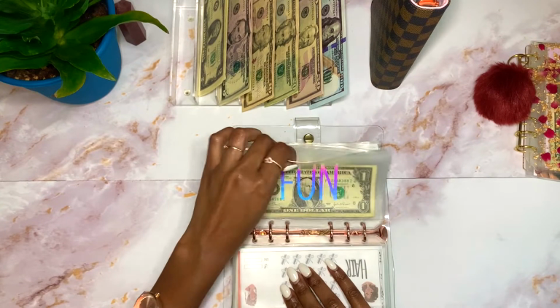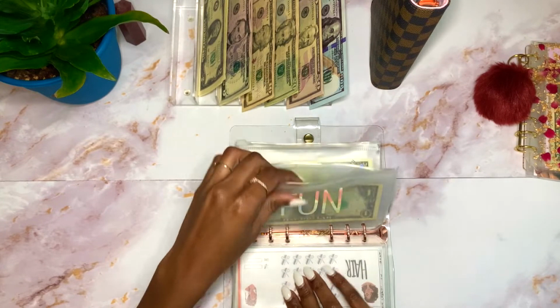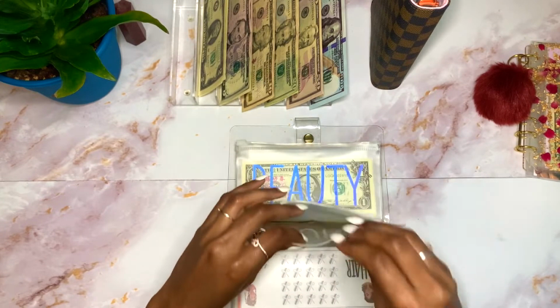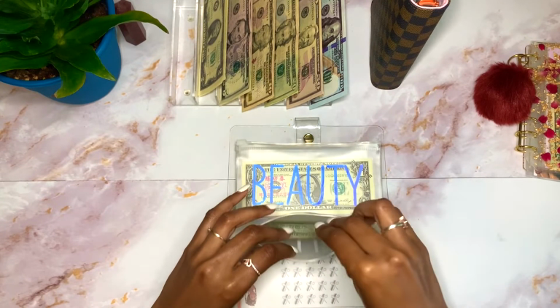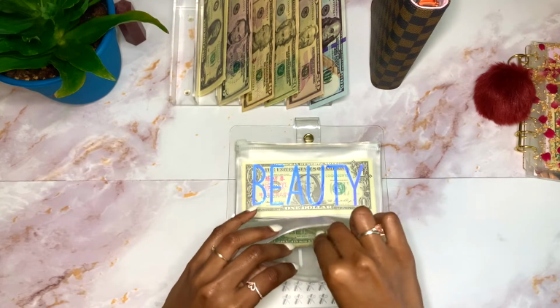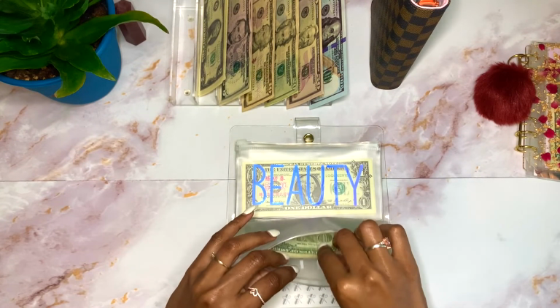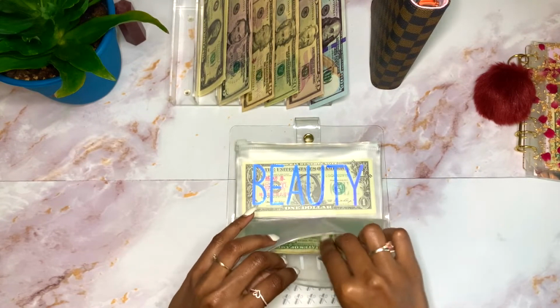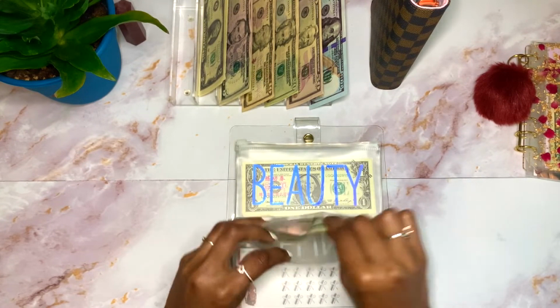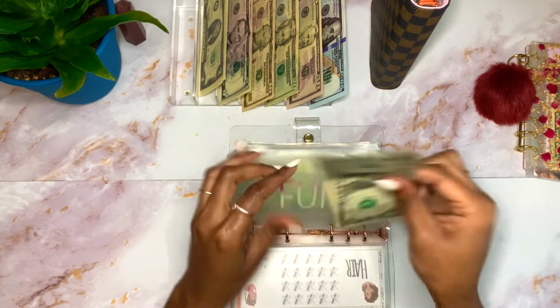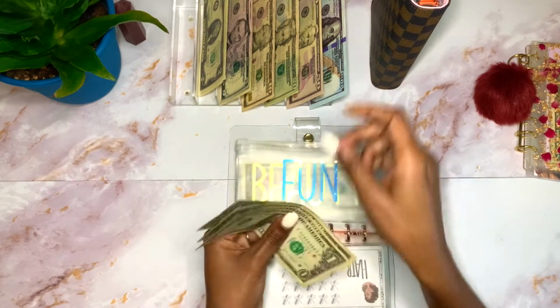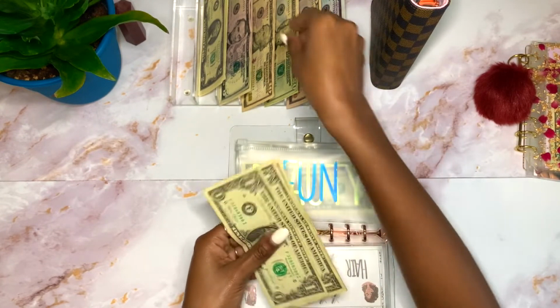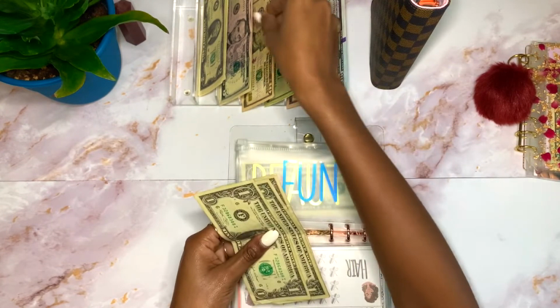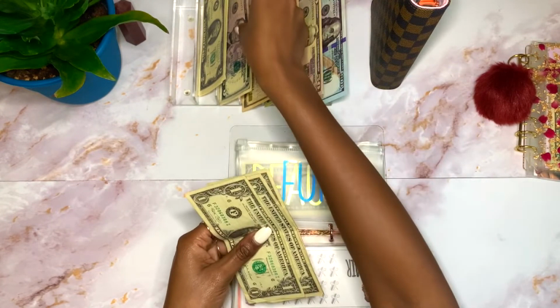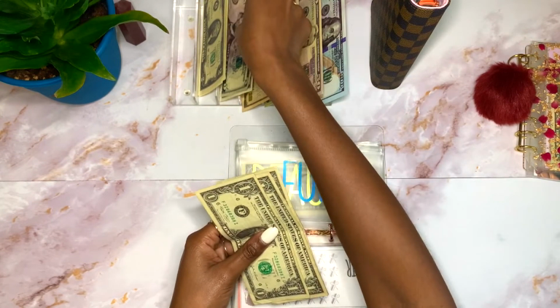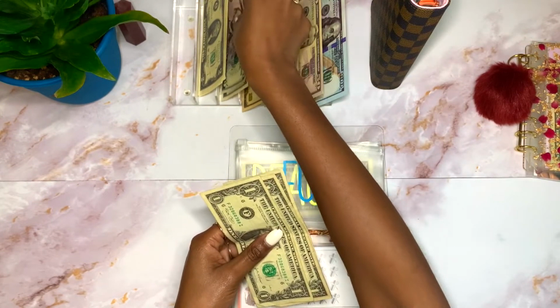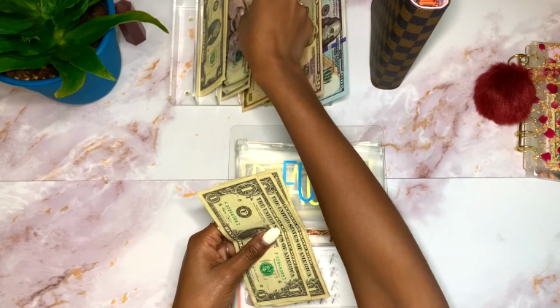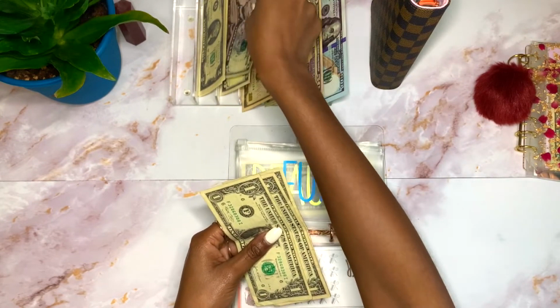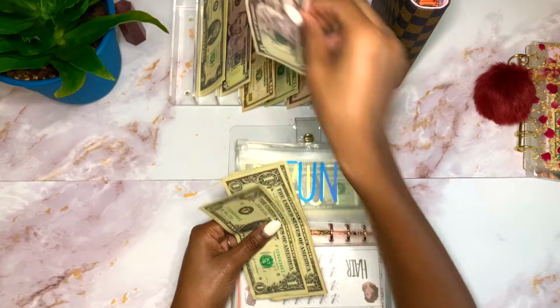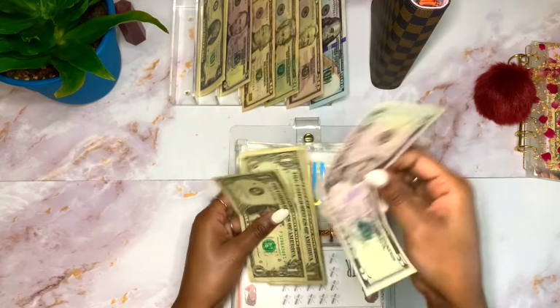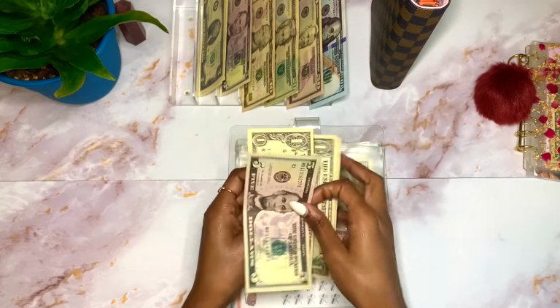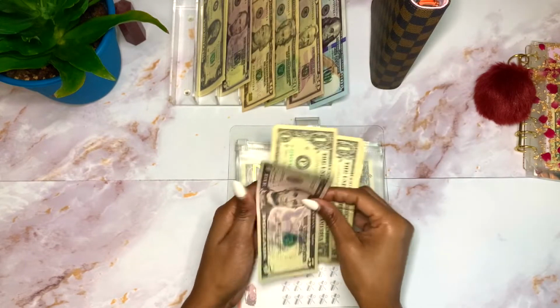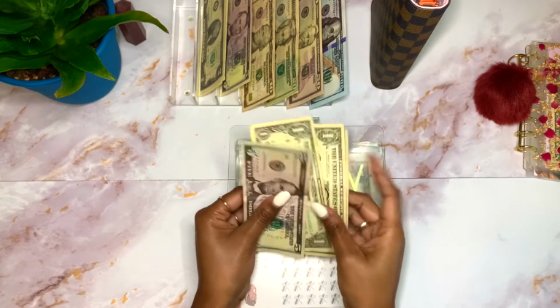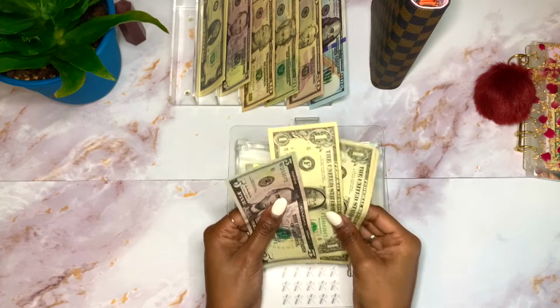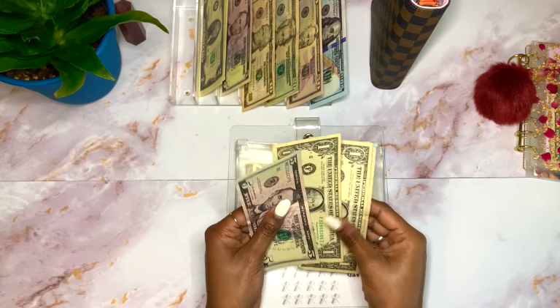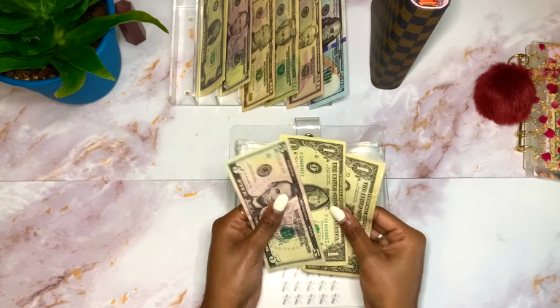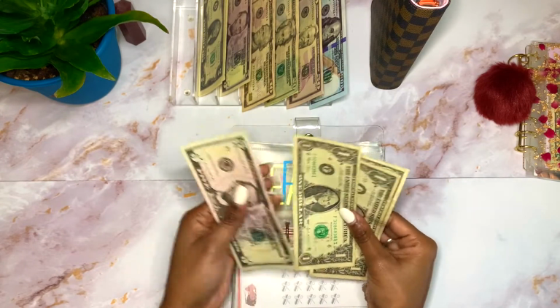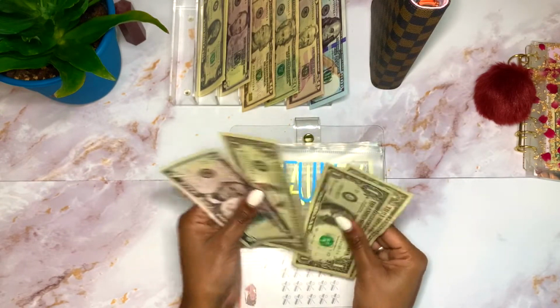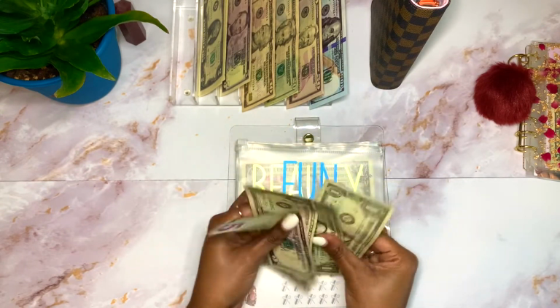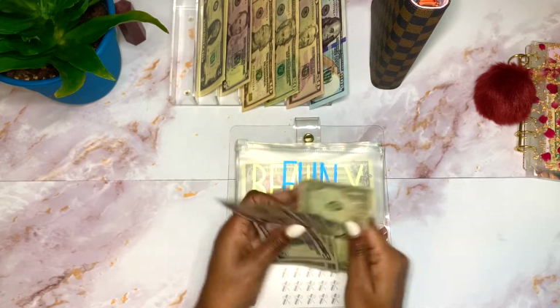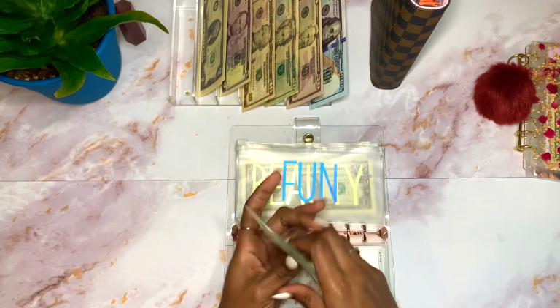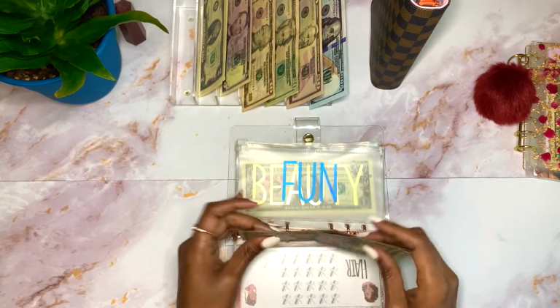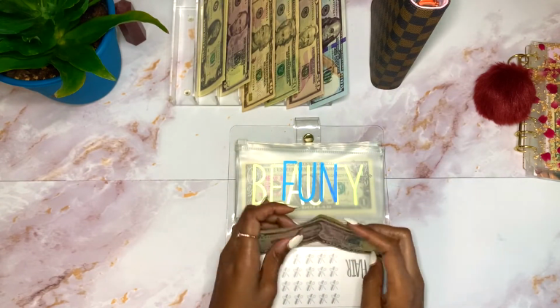Fun is going to get $5 — a real $5 bill. Fun now has $5, $6, $7, and $8.